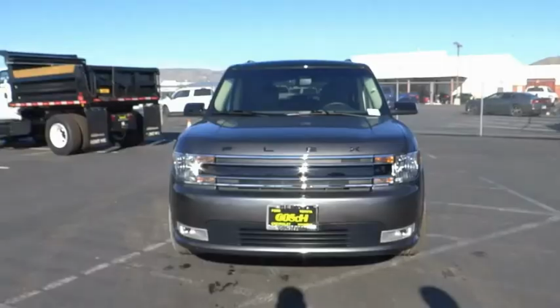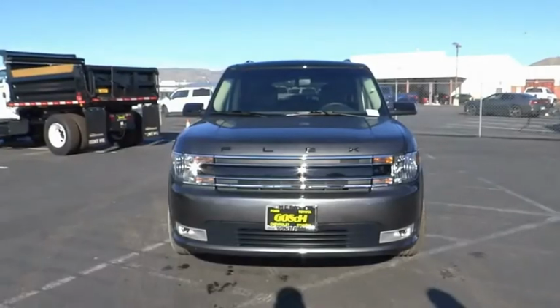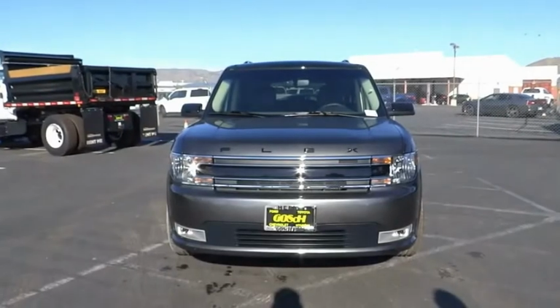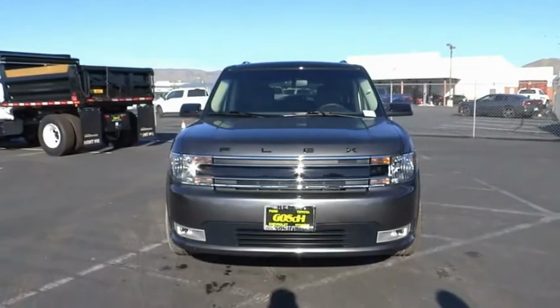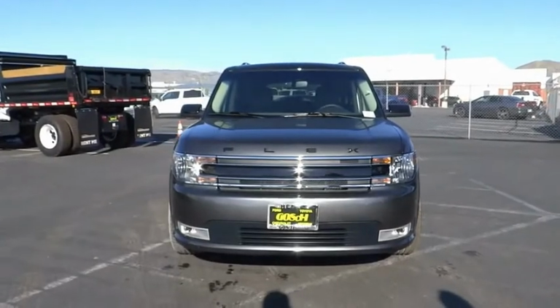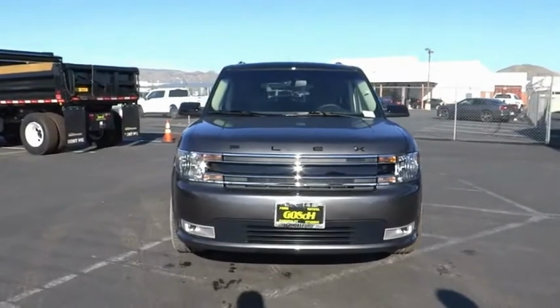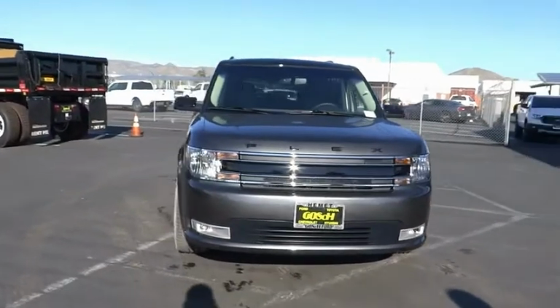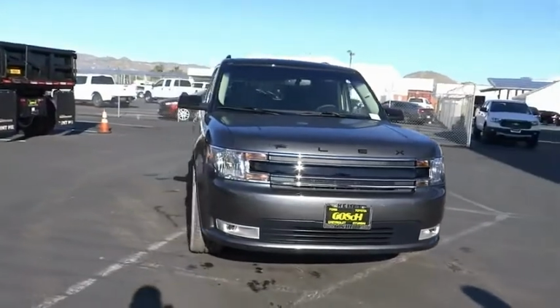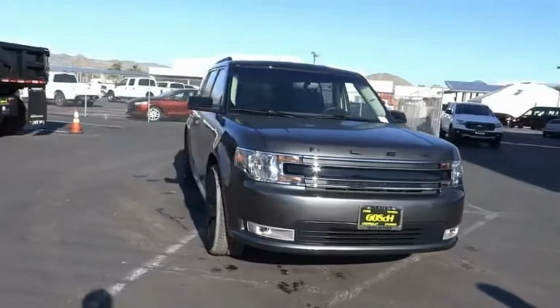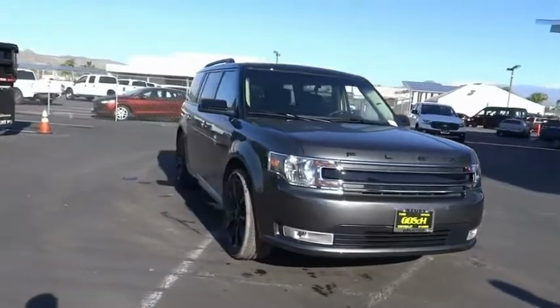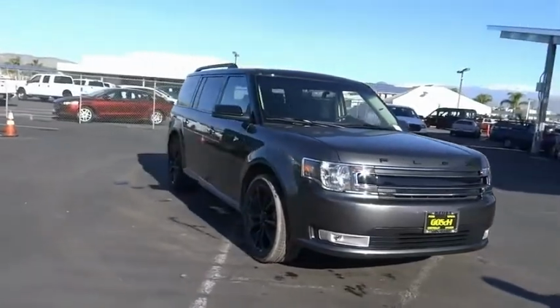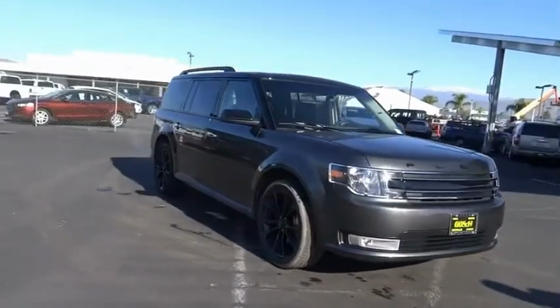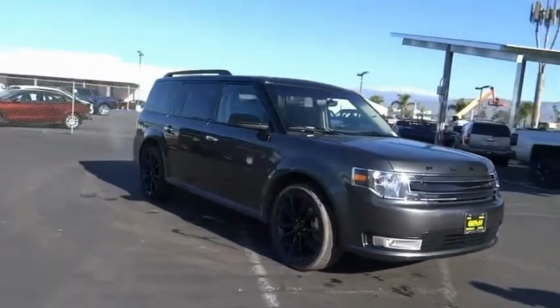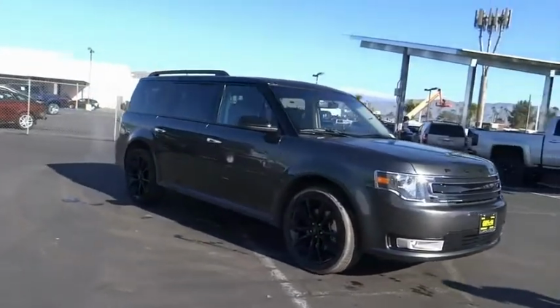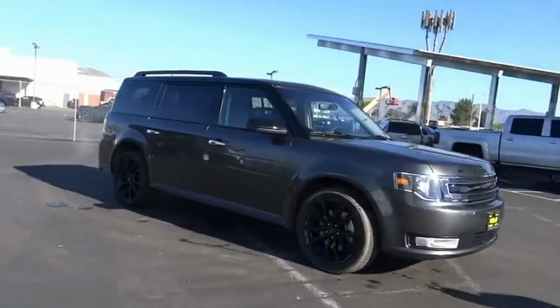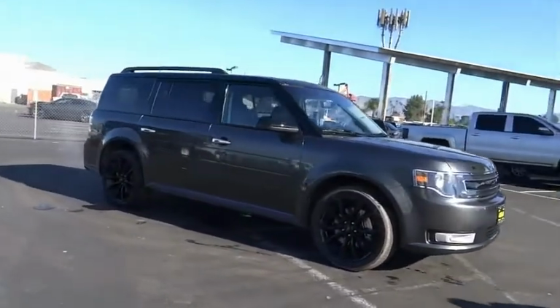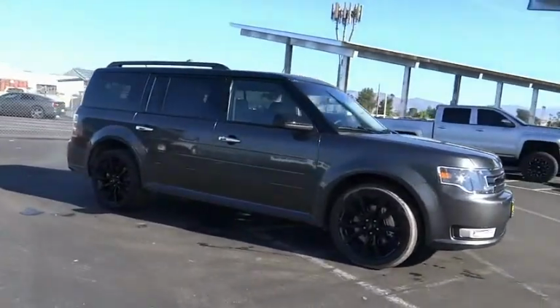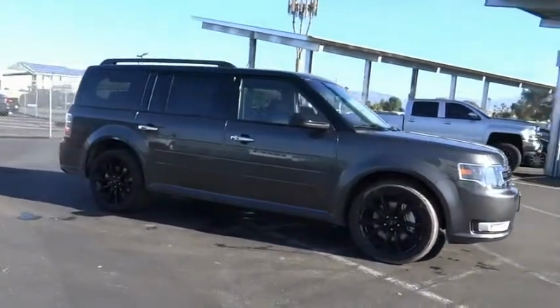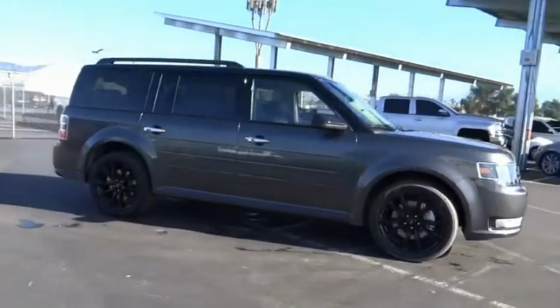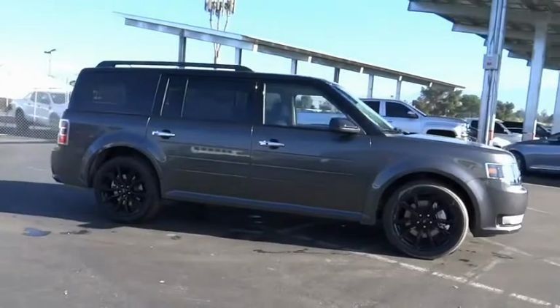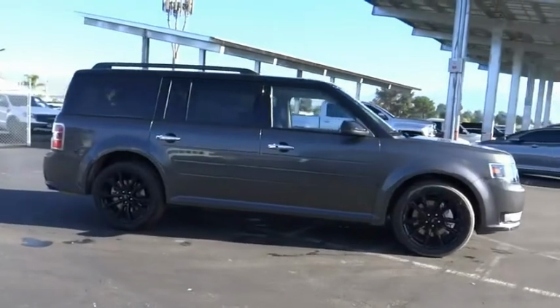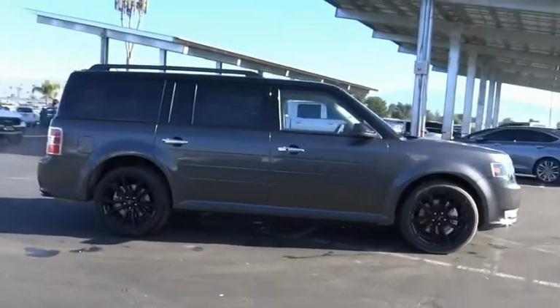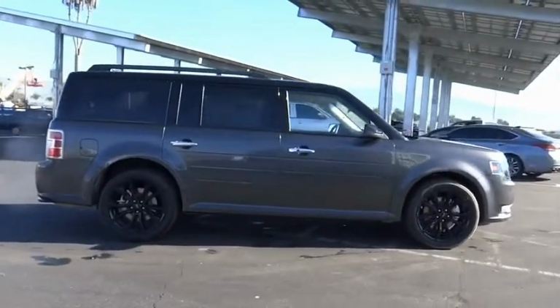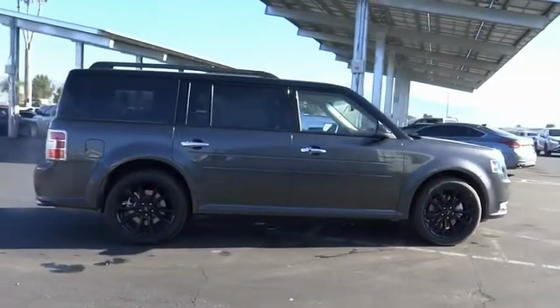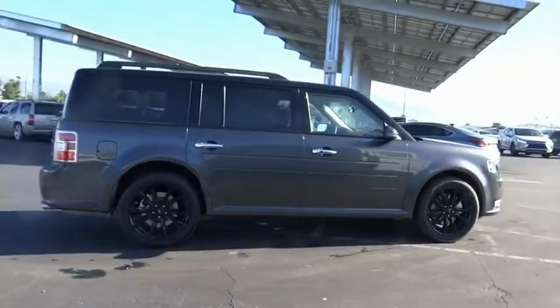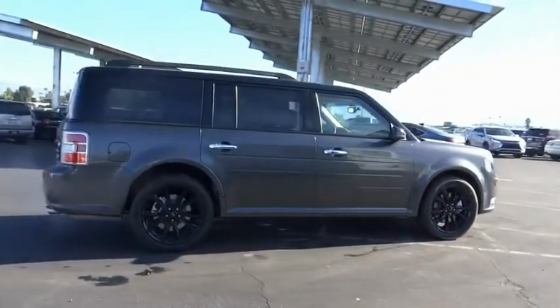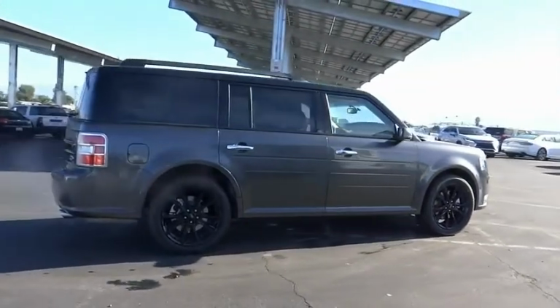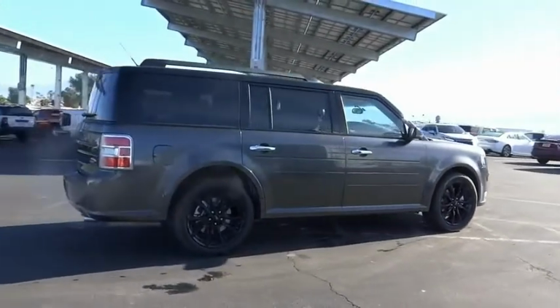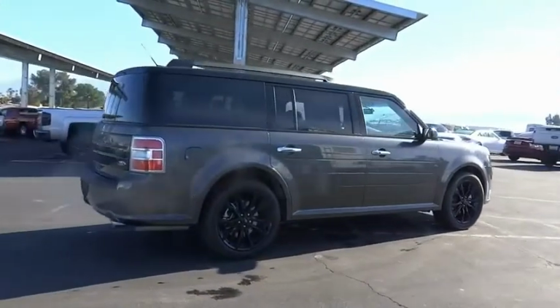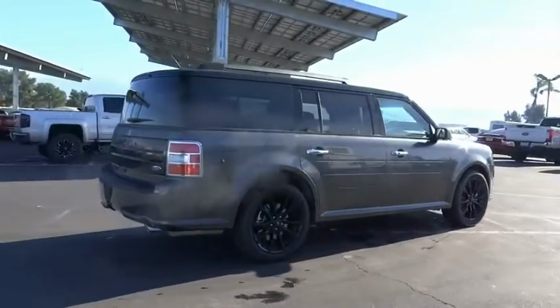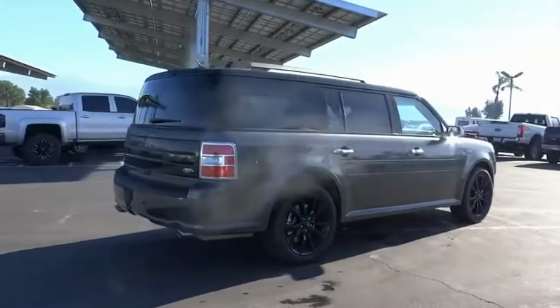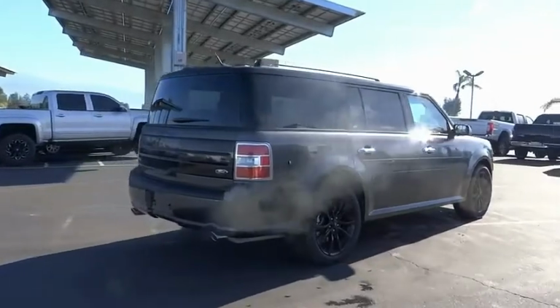We are pleased to show you the 2019 Flex. Flex isn't just exciting to look at, it's exciting to drive. It hunkers down, puts a limit on lean. This vehicle has less than 100 miles.